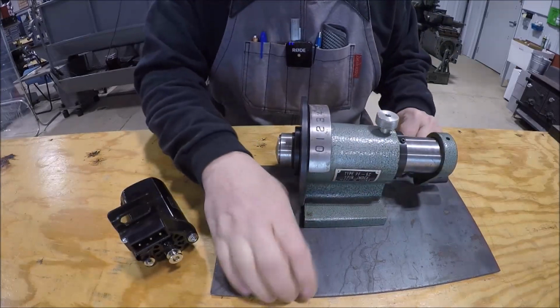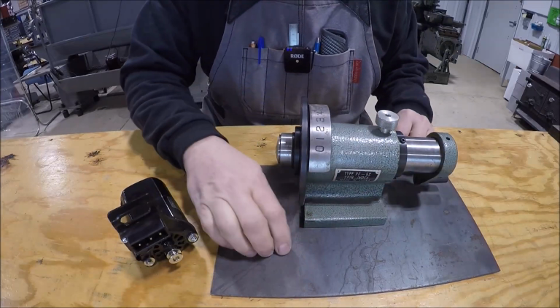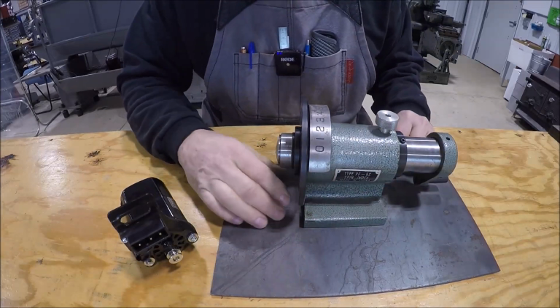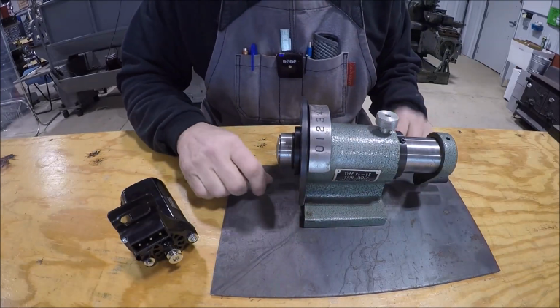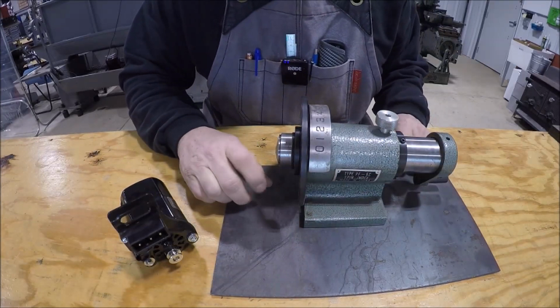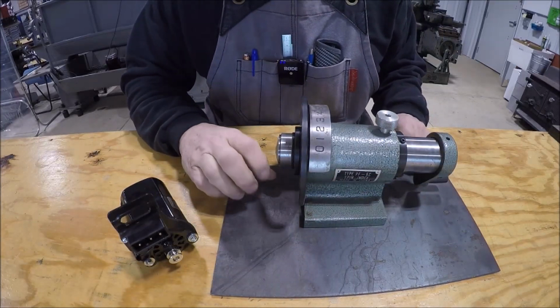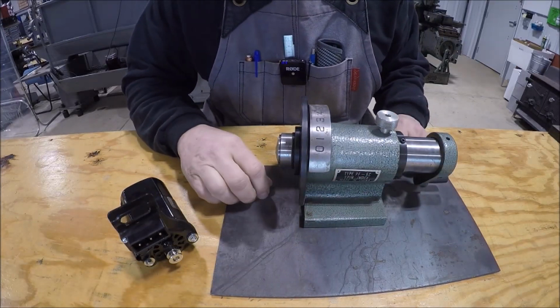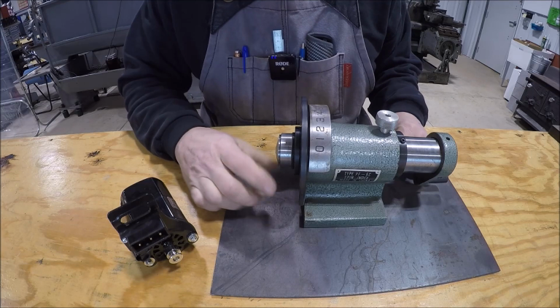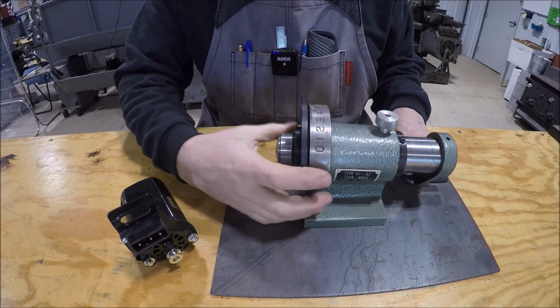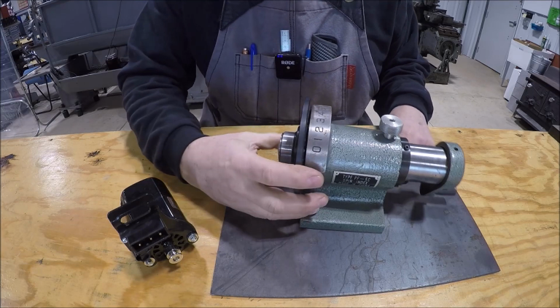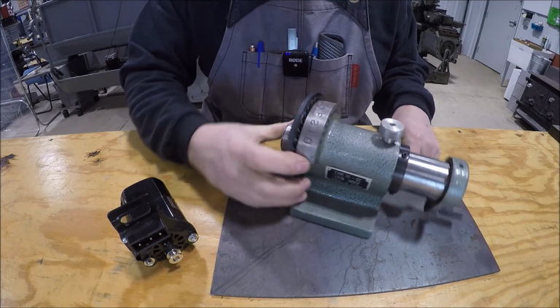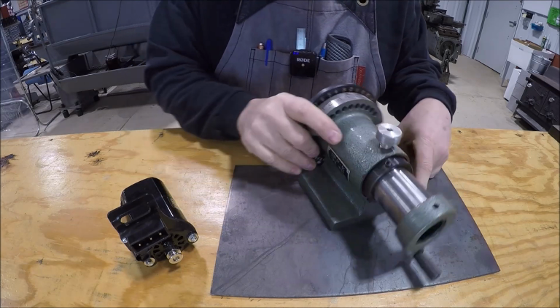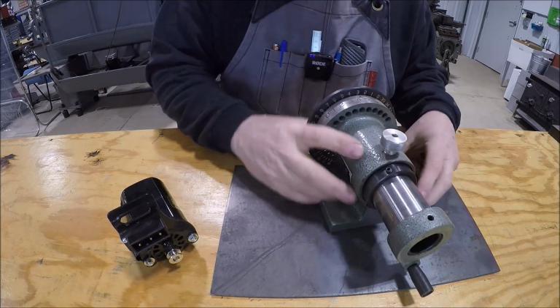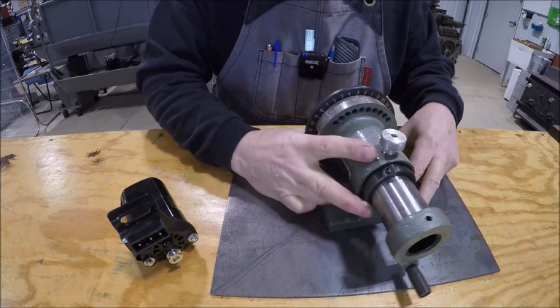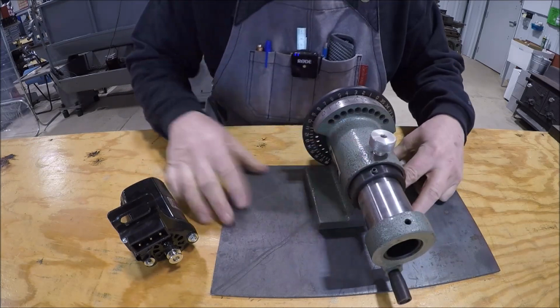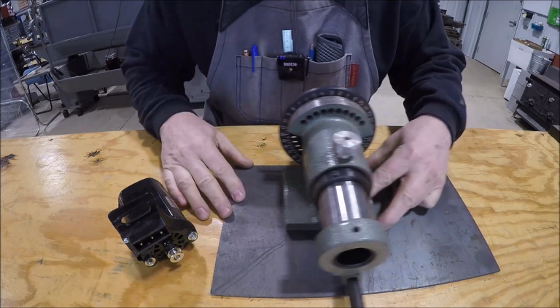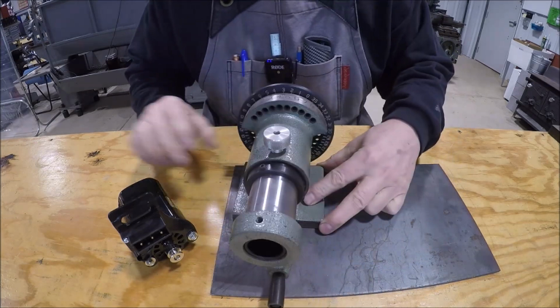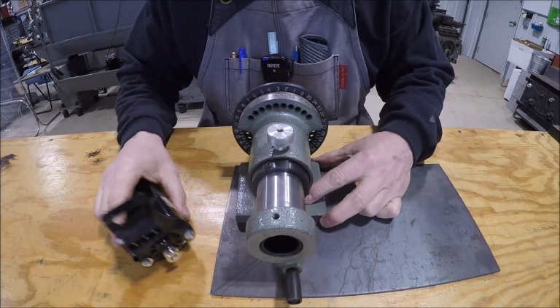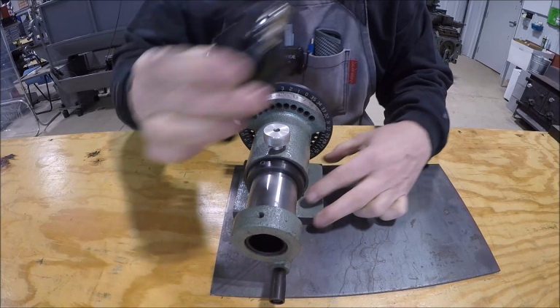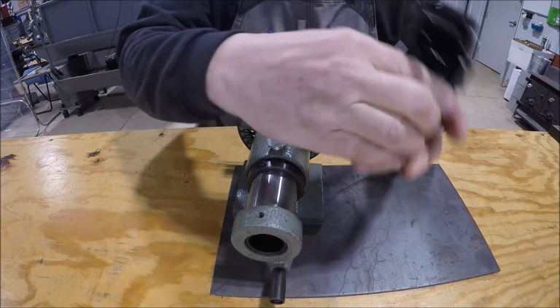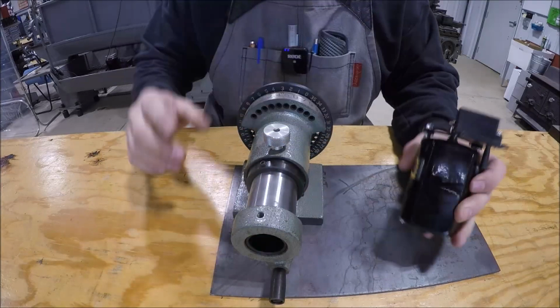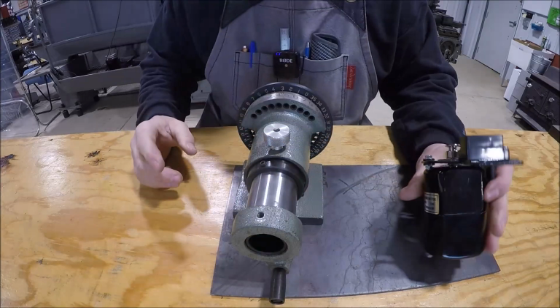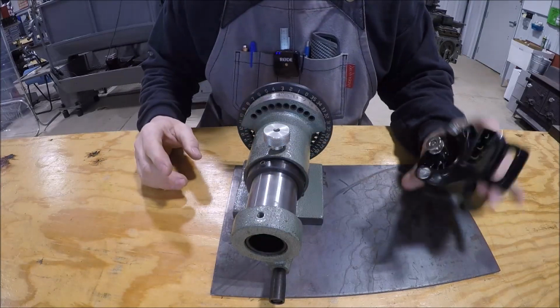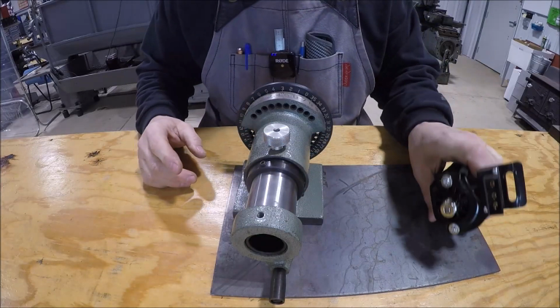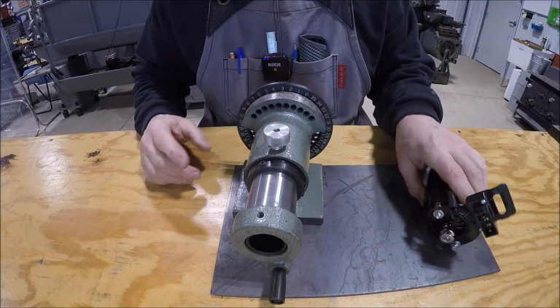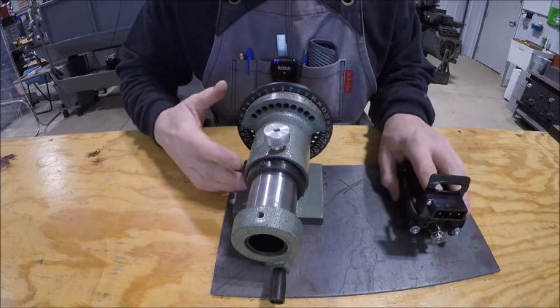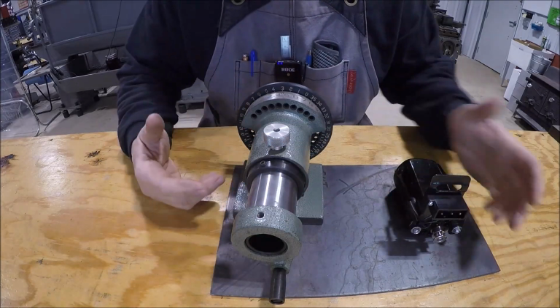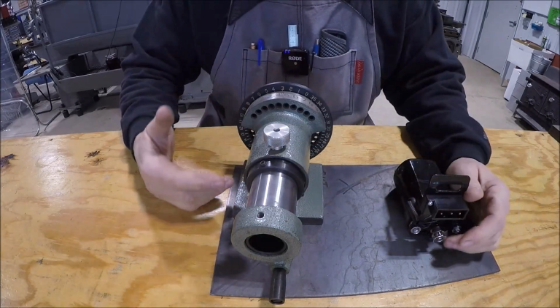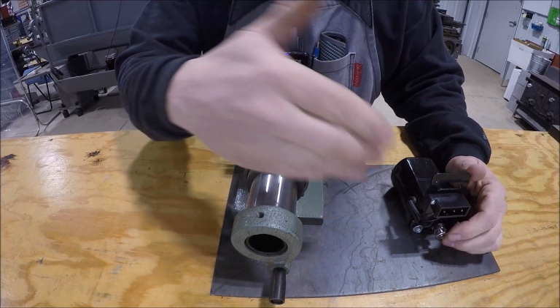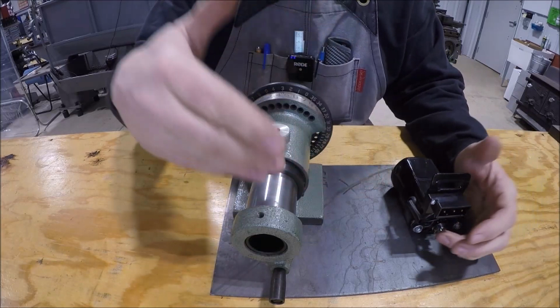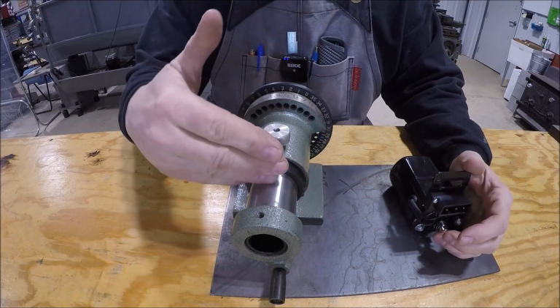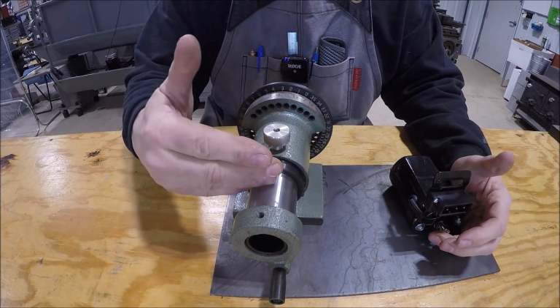We've got this piece of plate that we can use as the base. If we mount this over here and then mount the sewing machine motor, we can run pulleys with a belt.